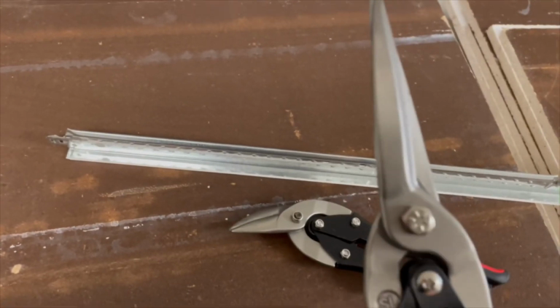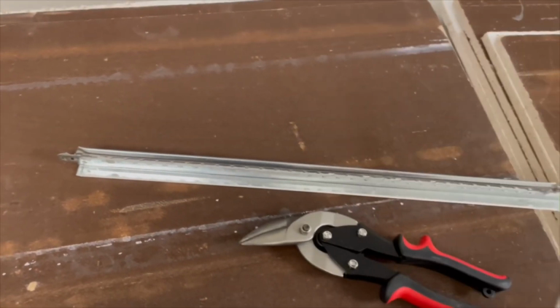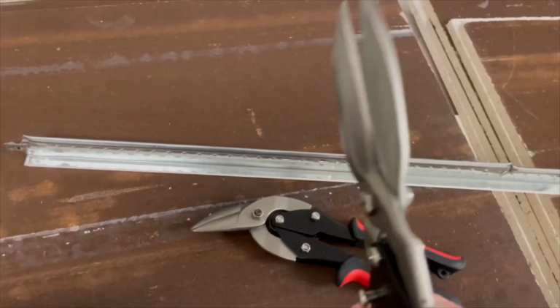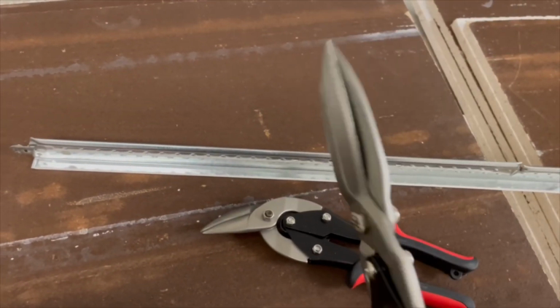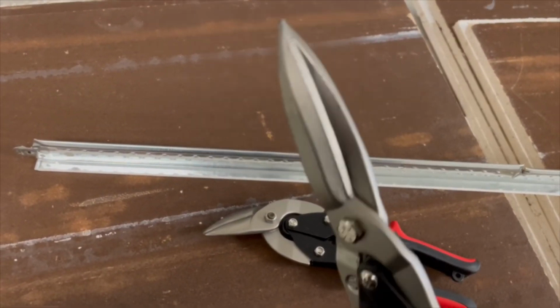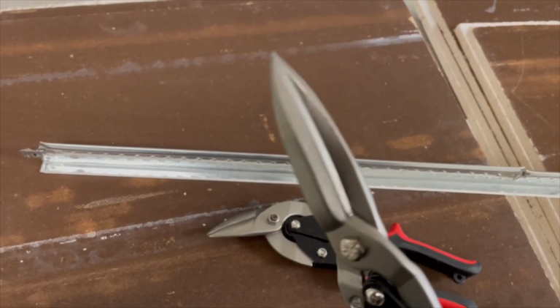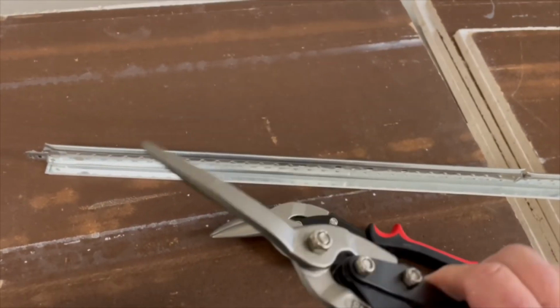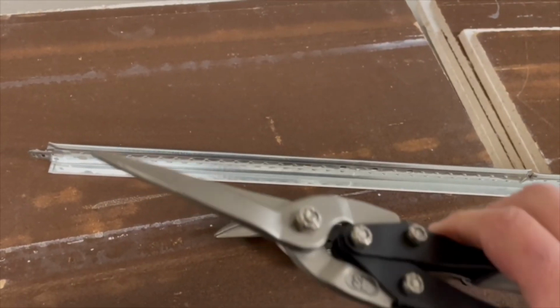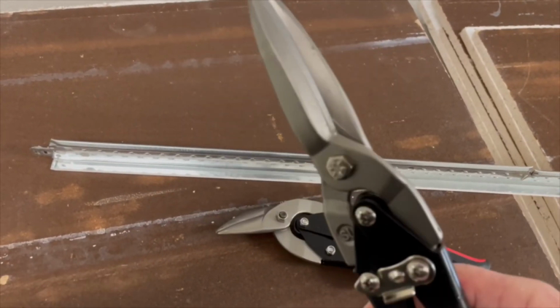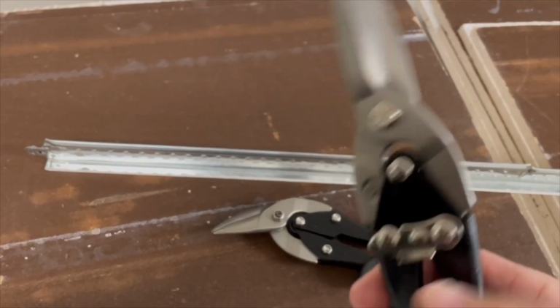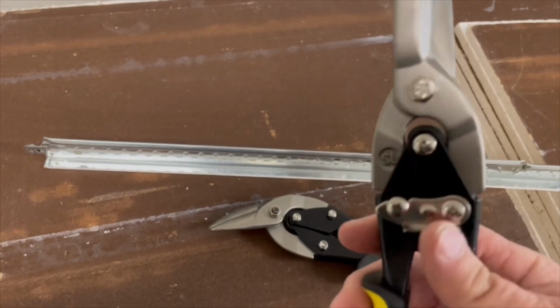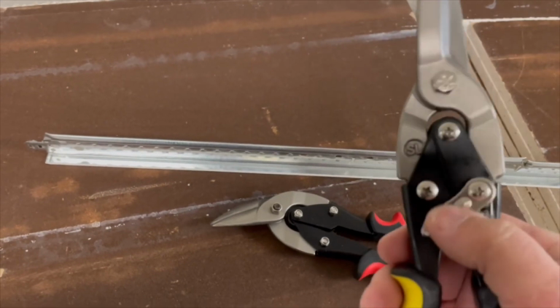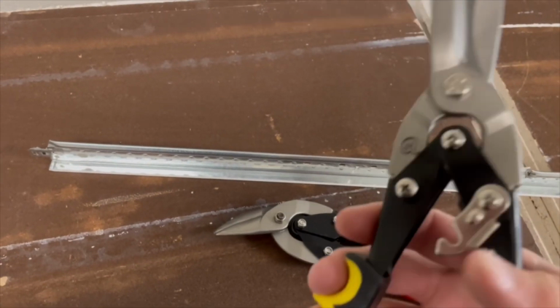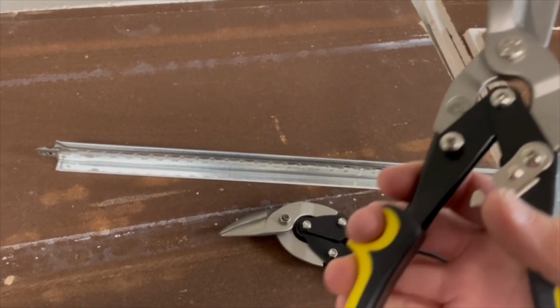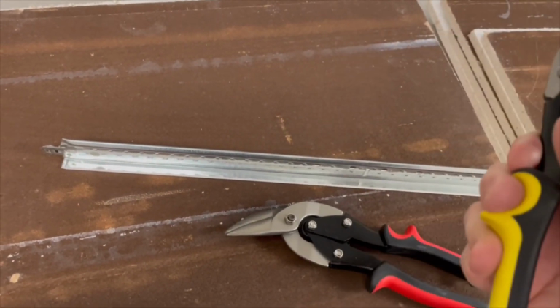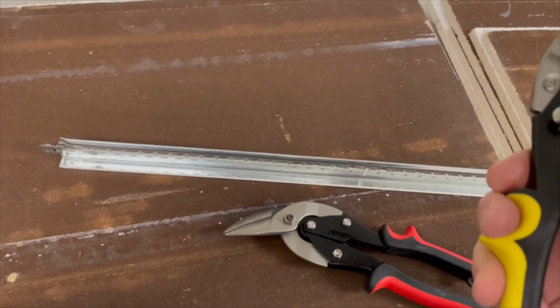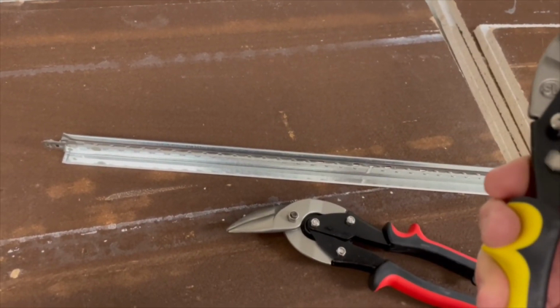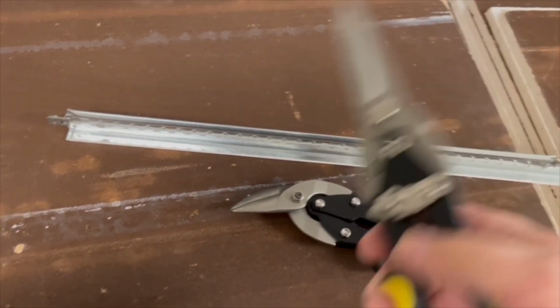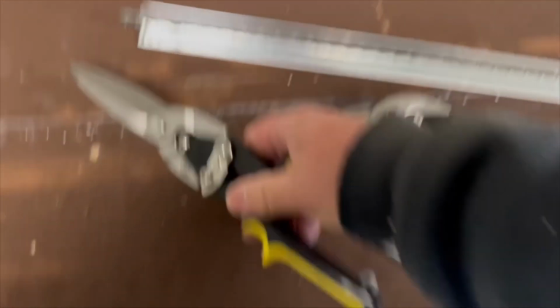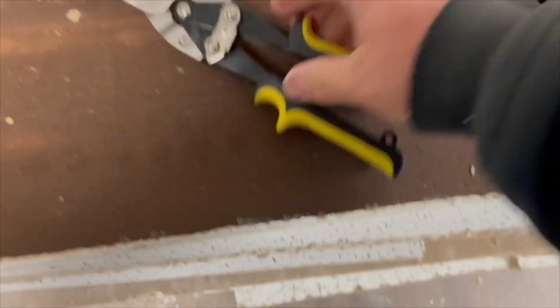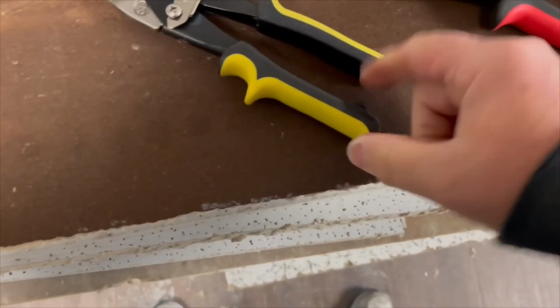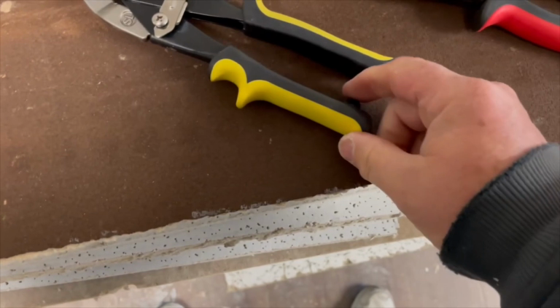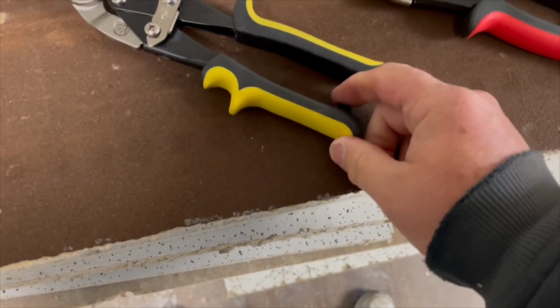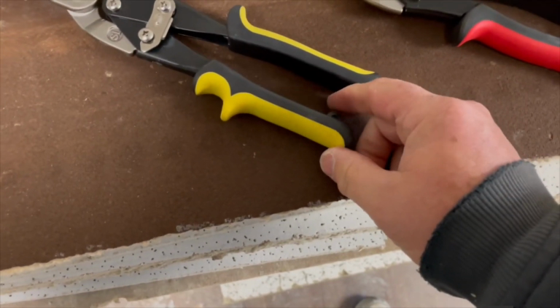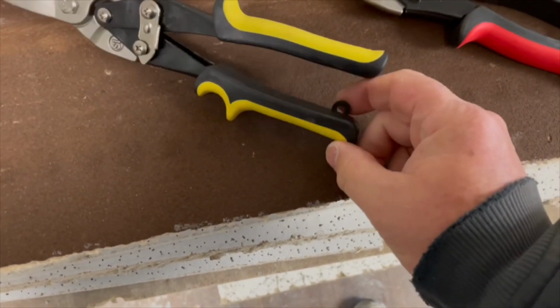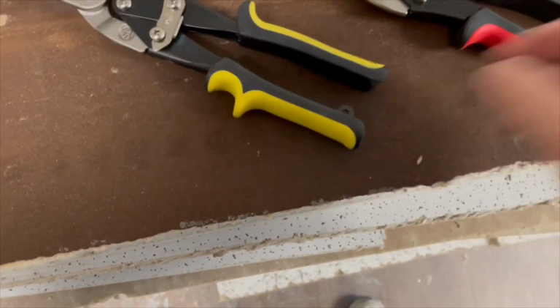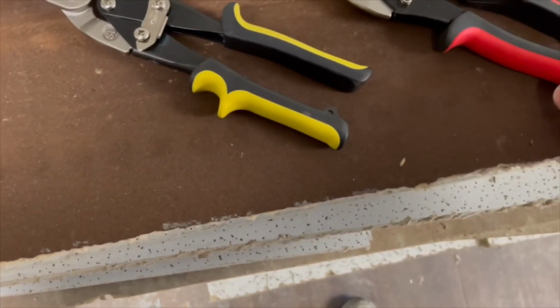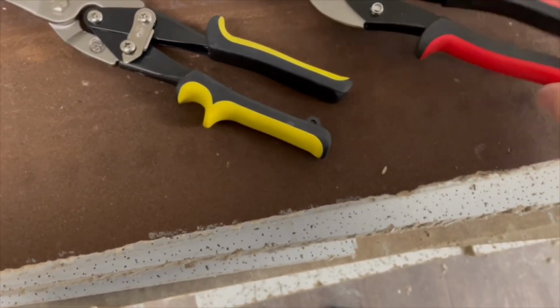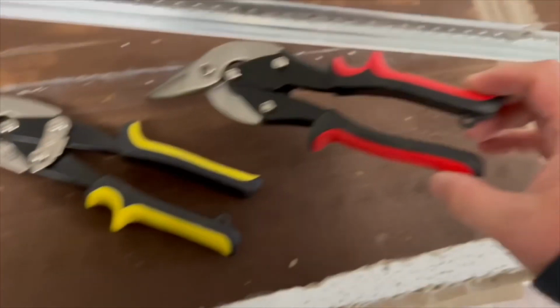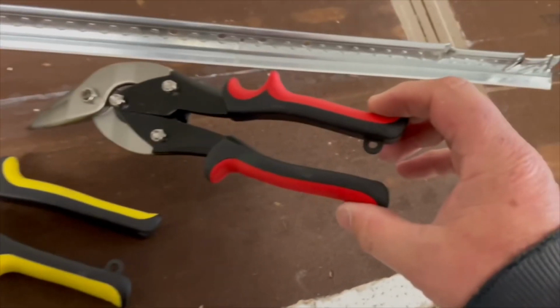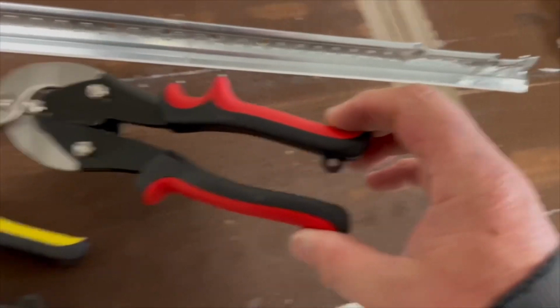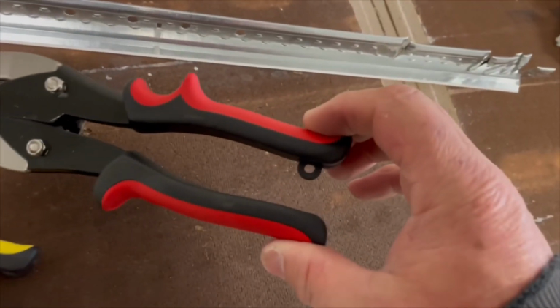I was just pleased with these and the price — you can't beat the price, you know, typical Harbor Freight stuff. And it's even got a little deal where you can put a lanyard on here. If you're working up high, which is pretty nice.